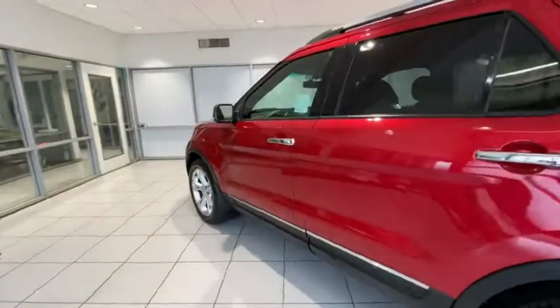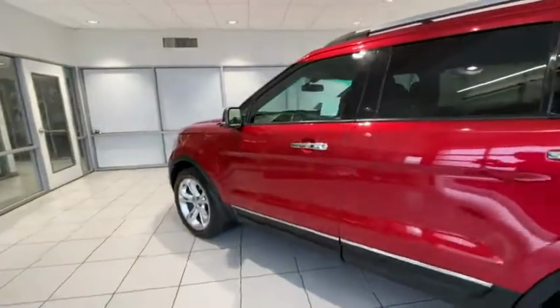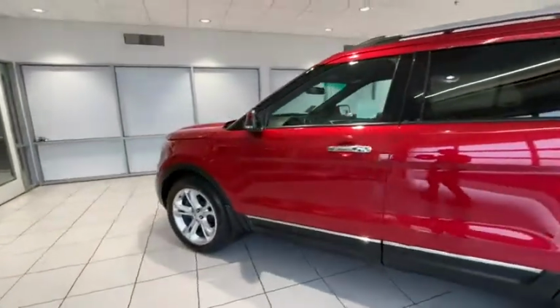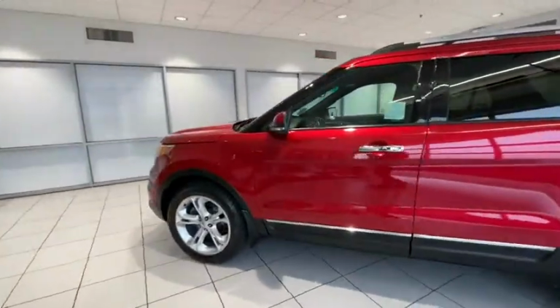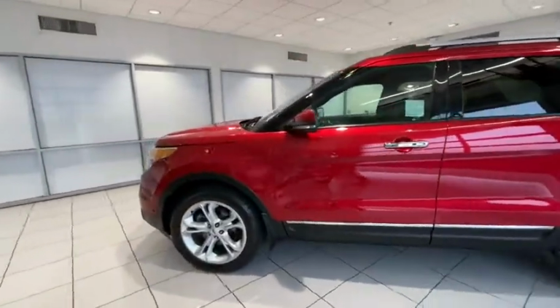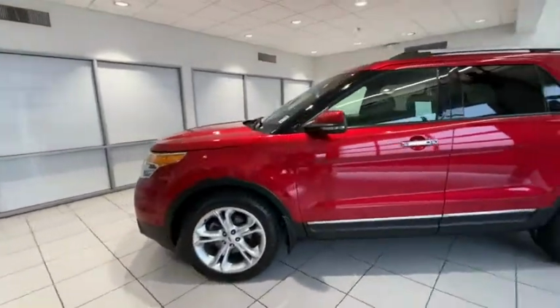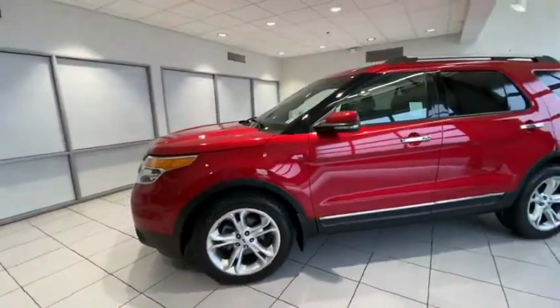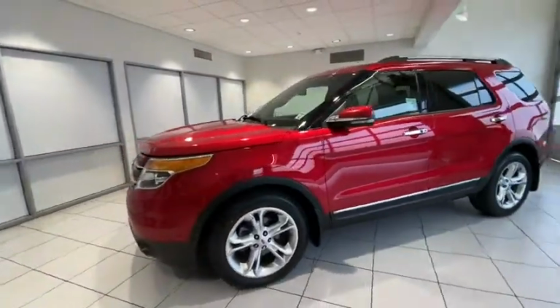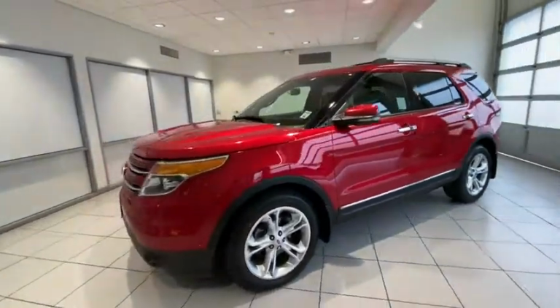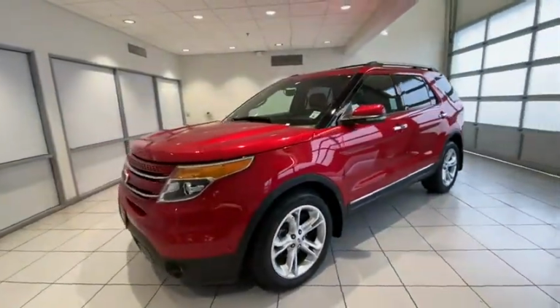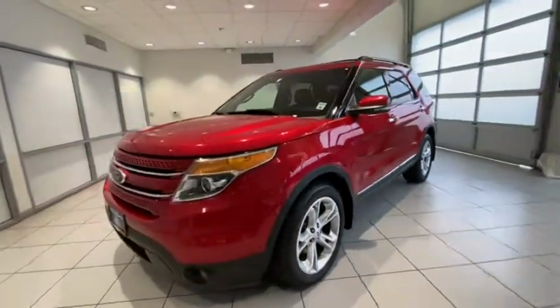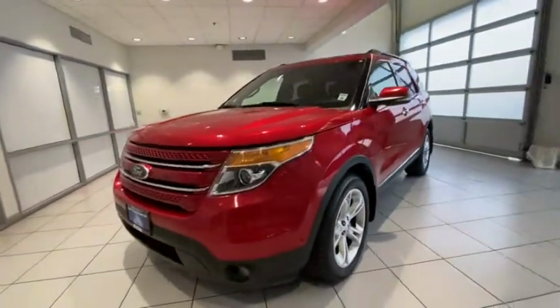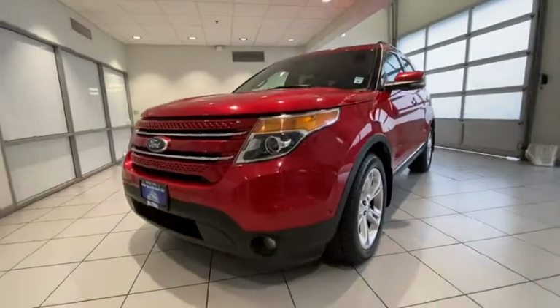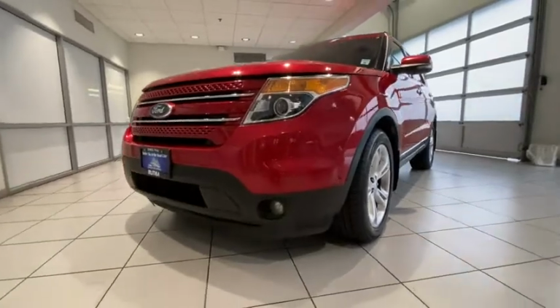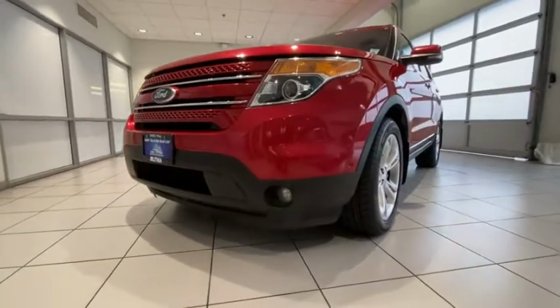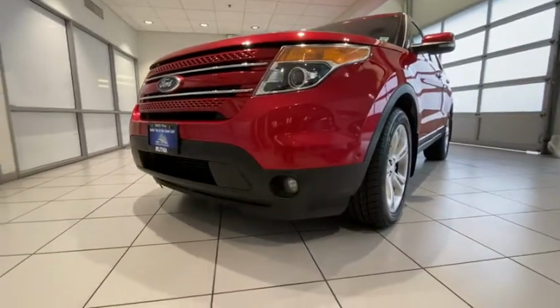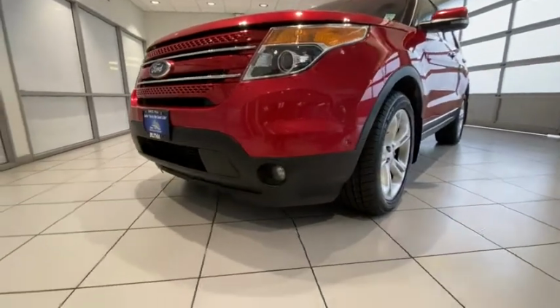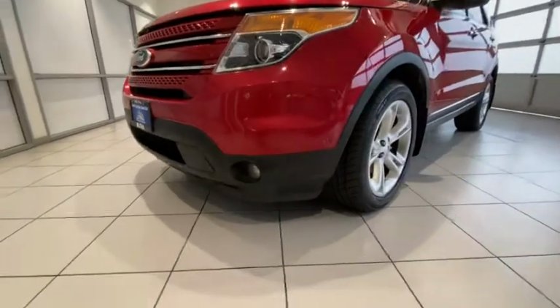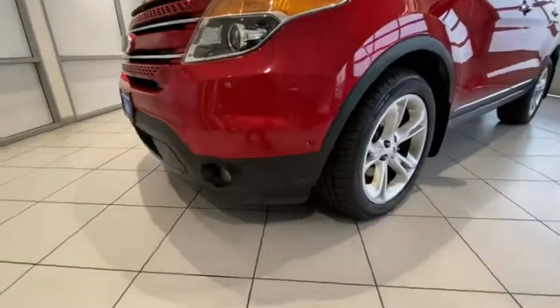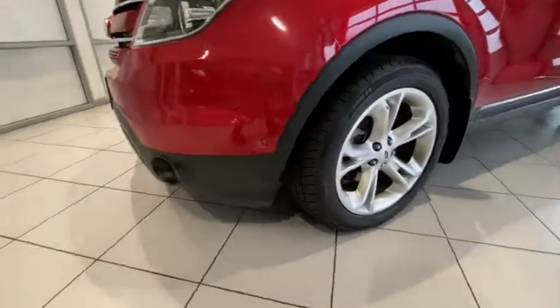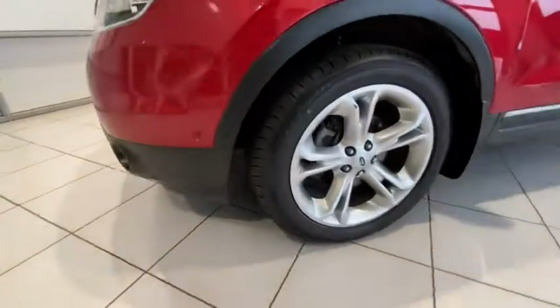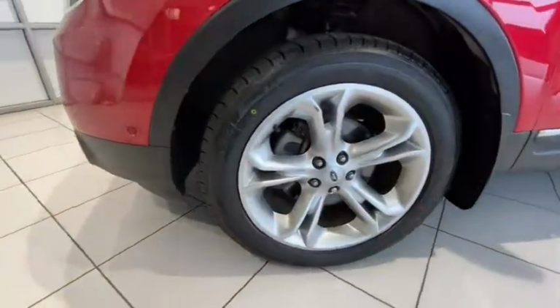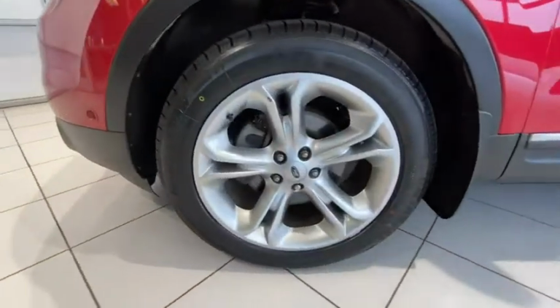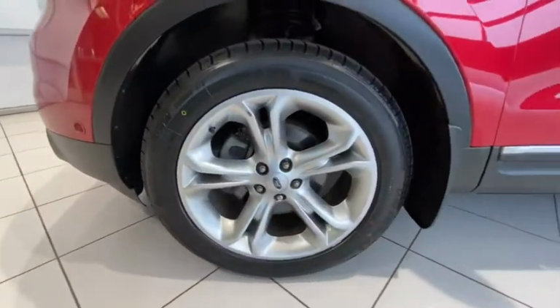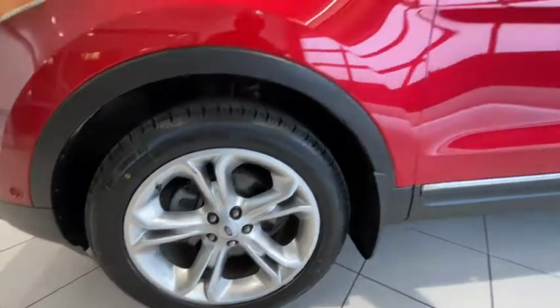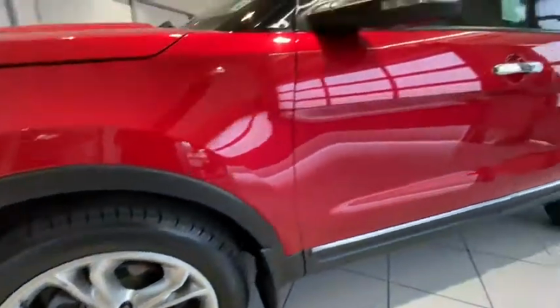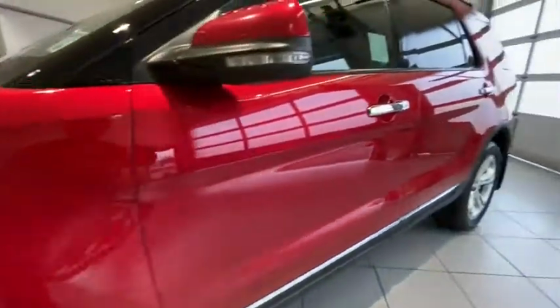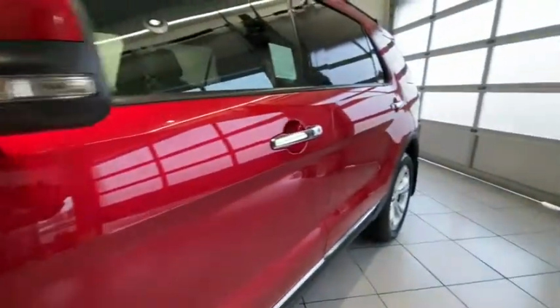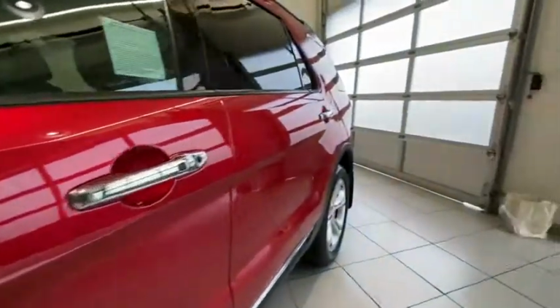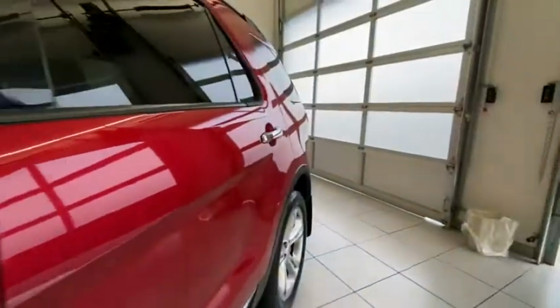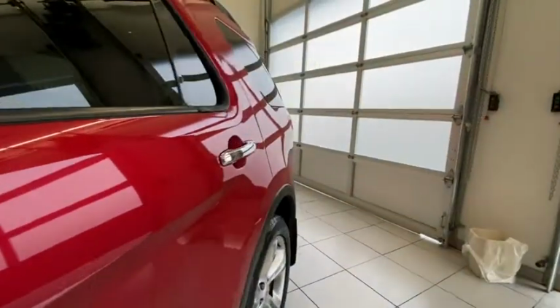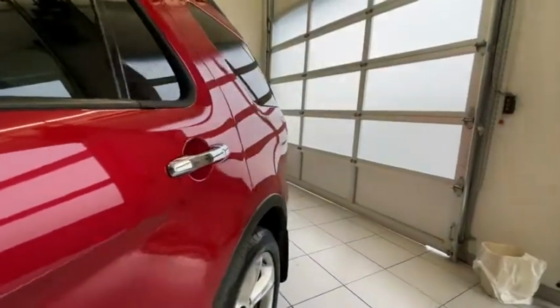Adjustable steering wheel, driver lumbar, four-wheel disc brakes, aluminum wheels, front floor mats, ABS four-wheel, cruise control, universal garage door opener, auto-off headlights, rear defrost, premium sound system.